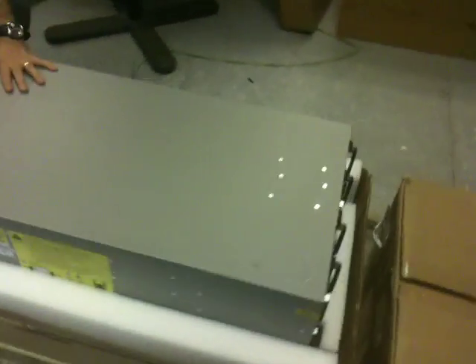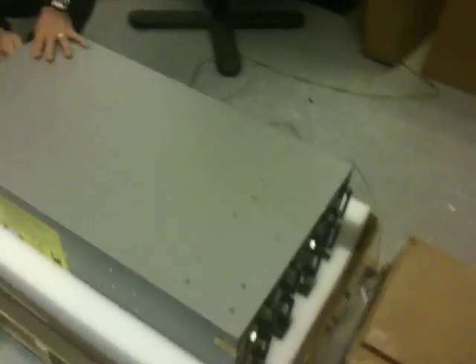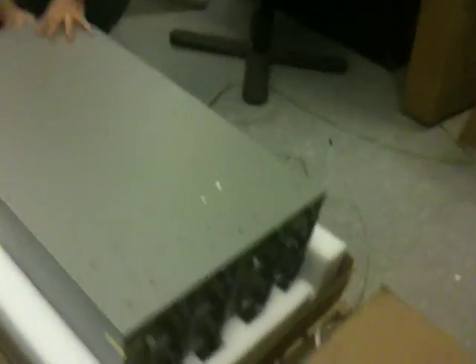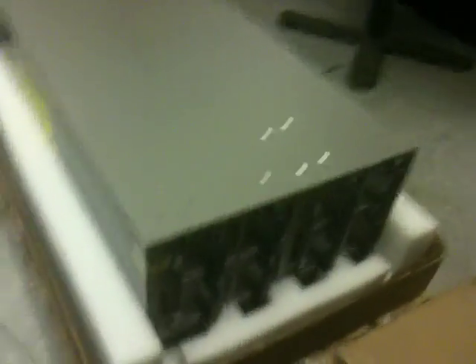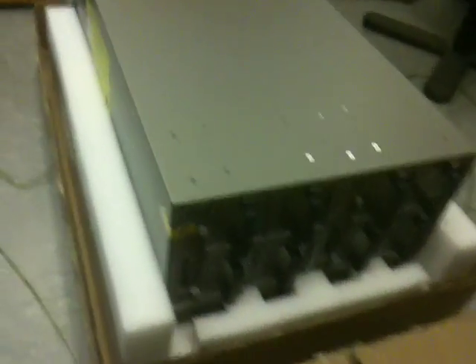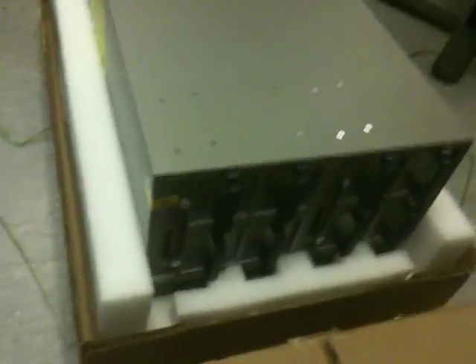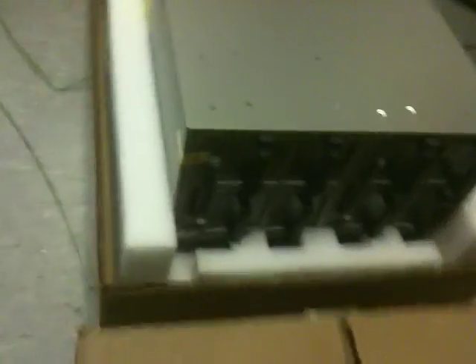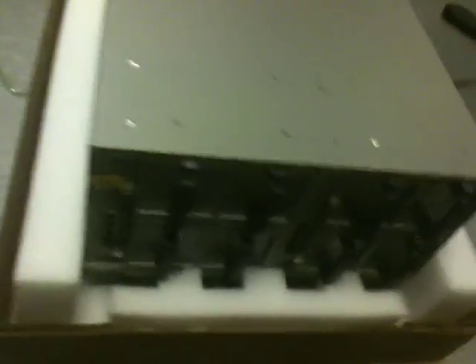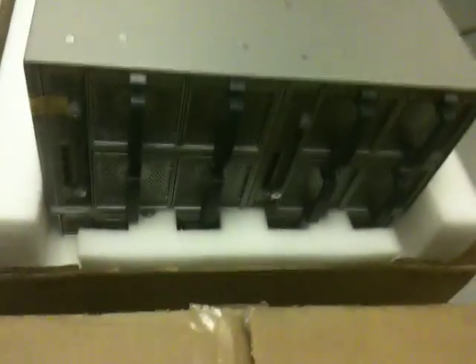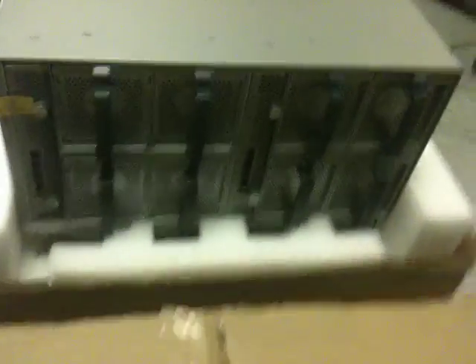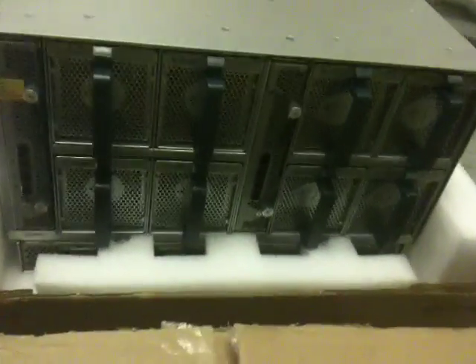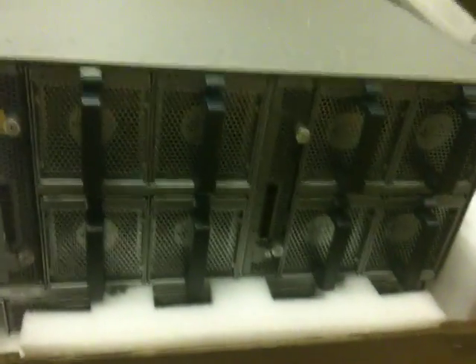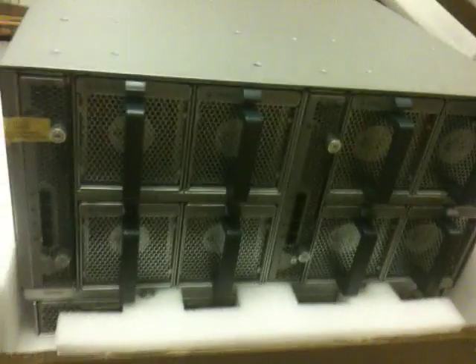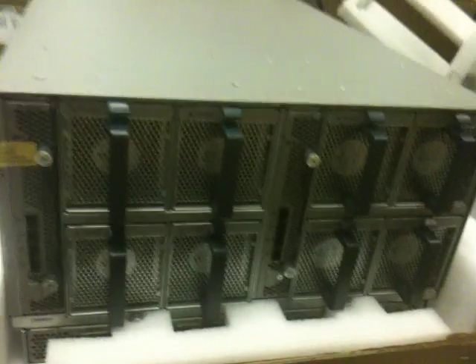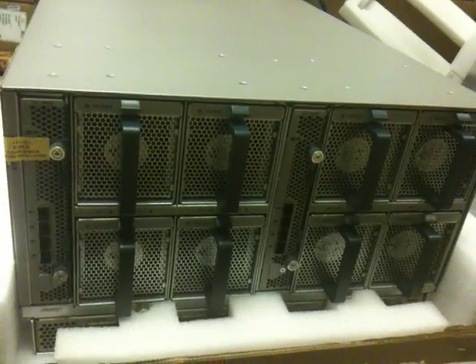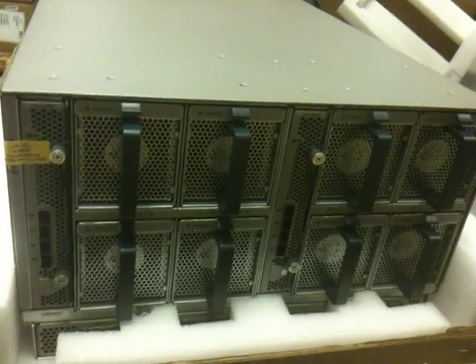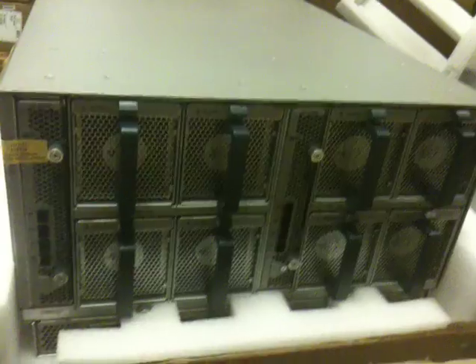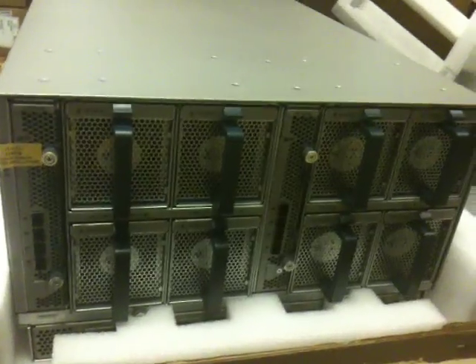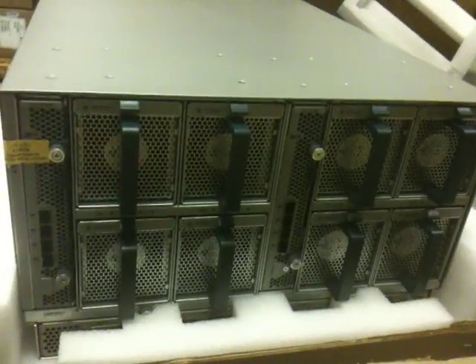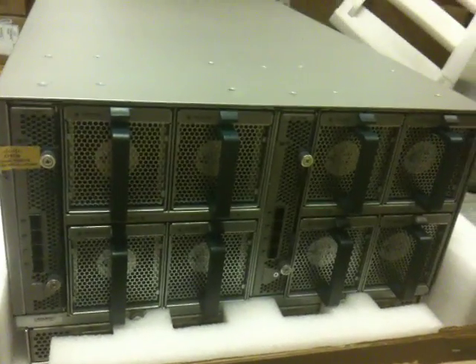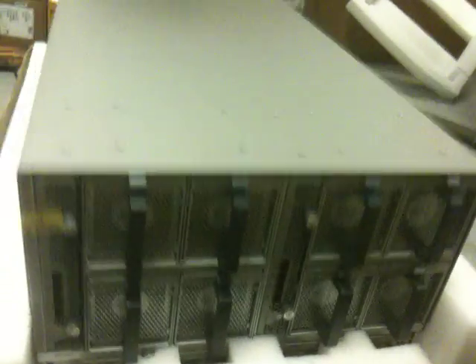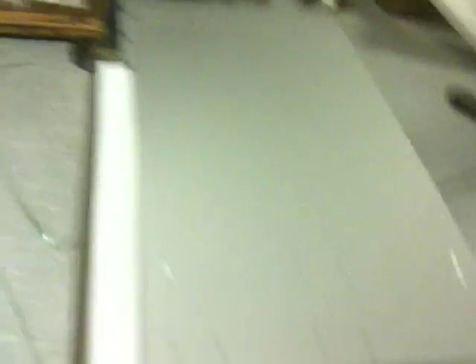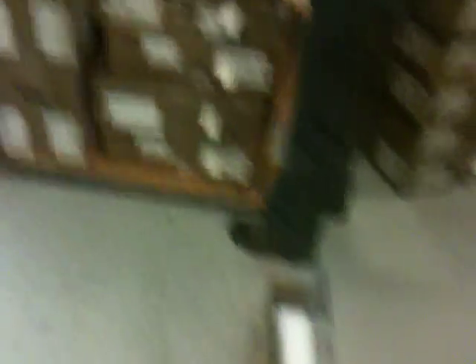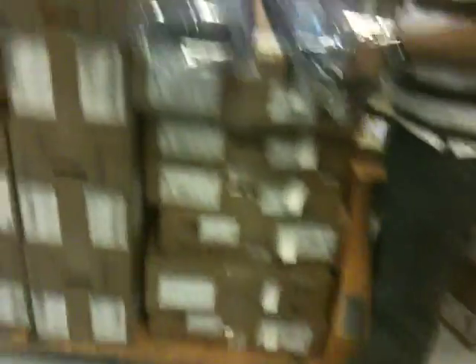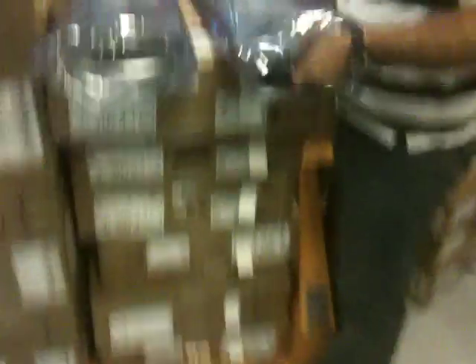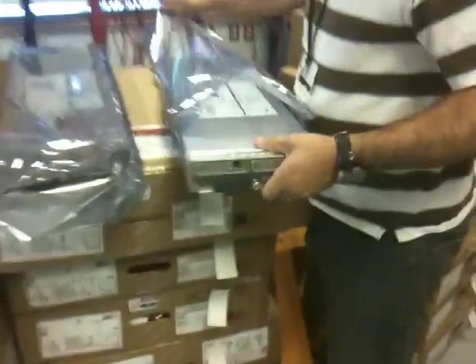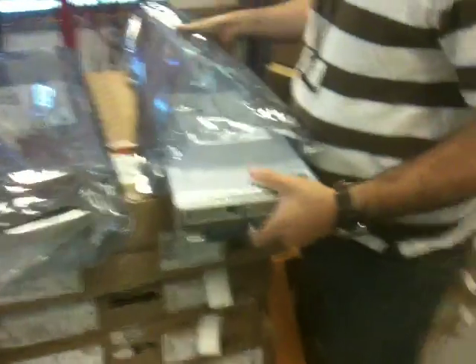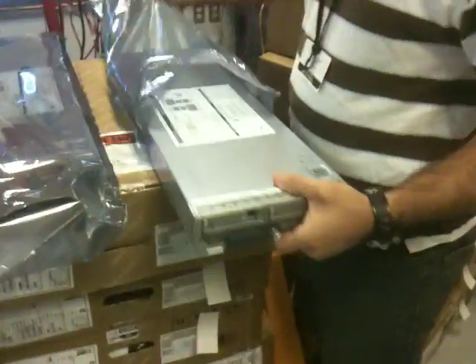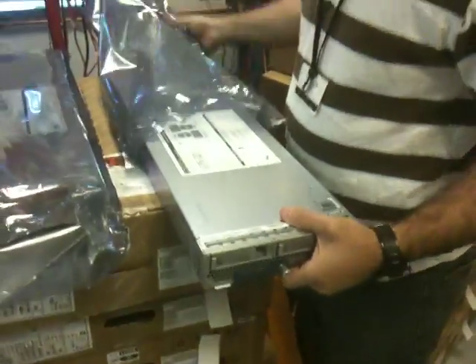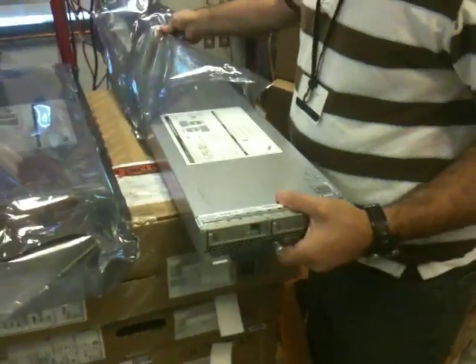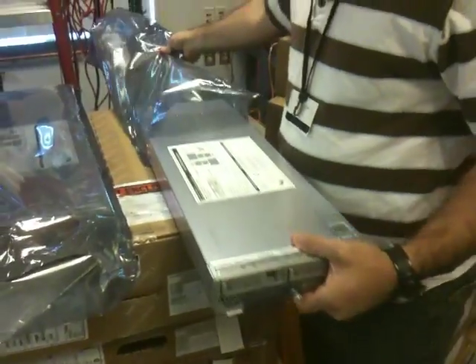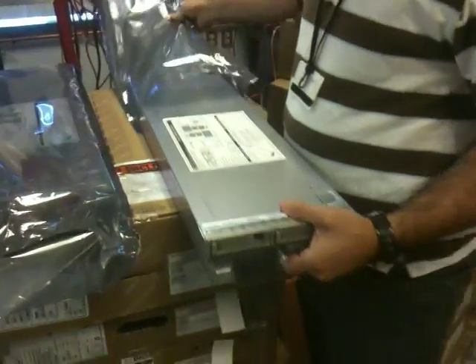We need to unbox a blade — unbag a blade.